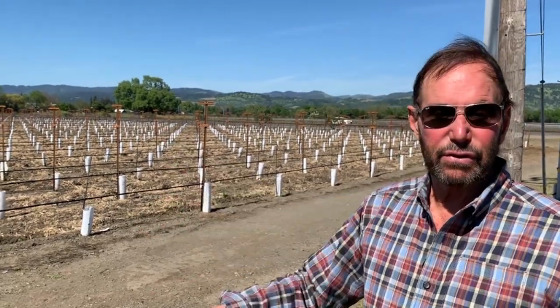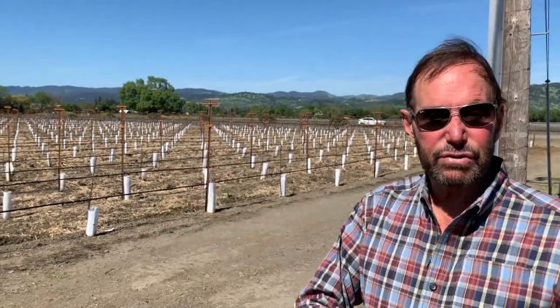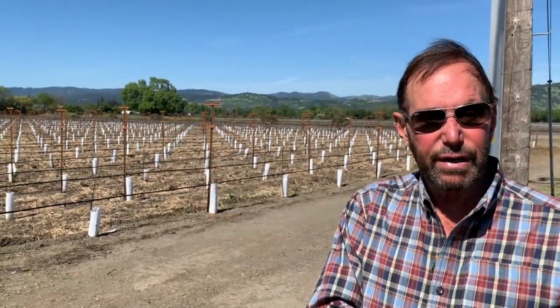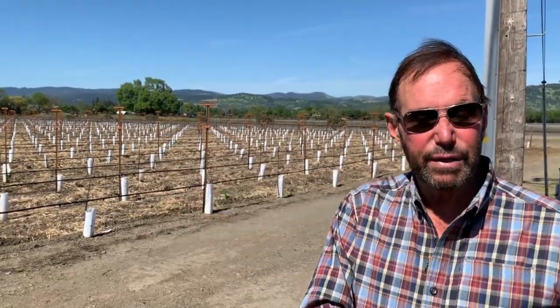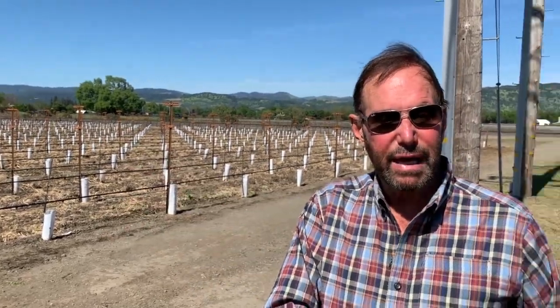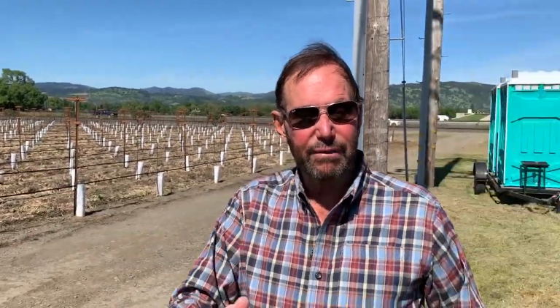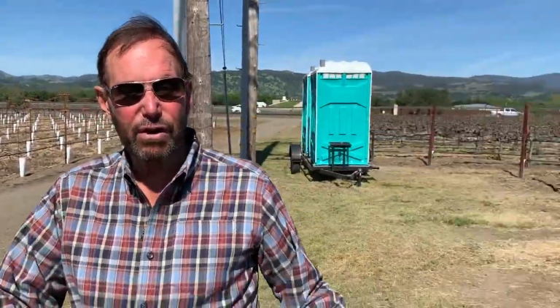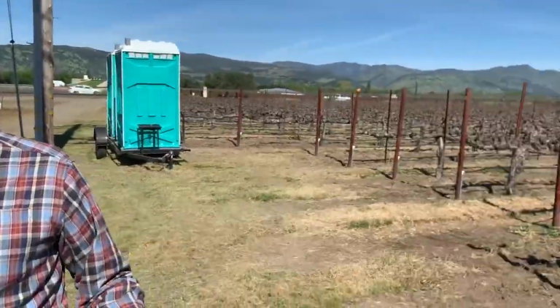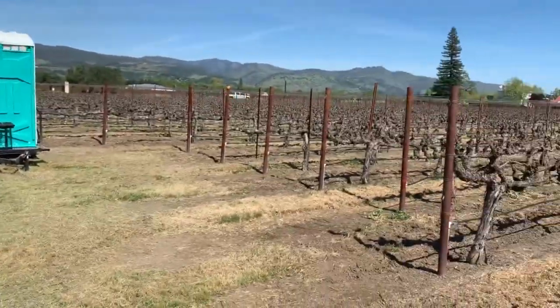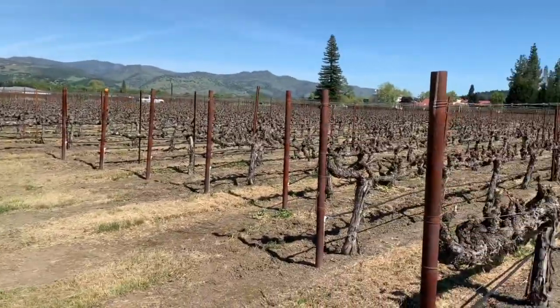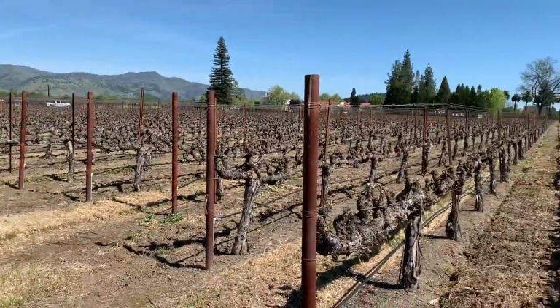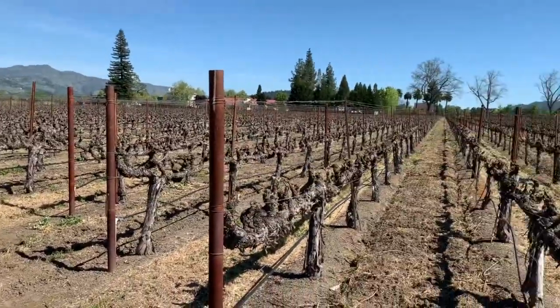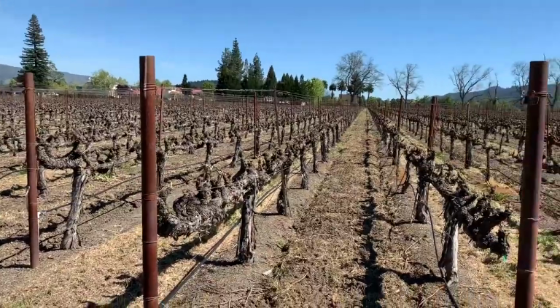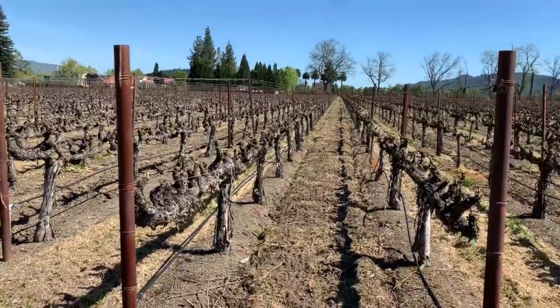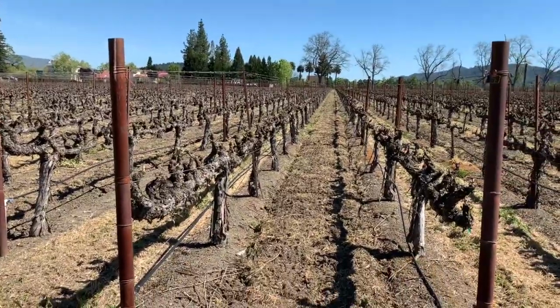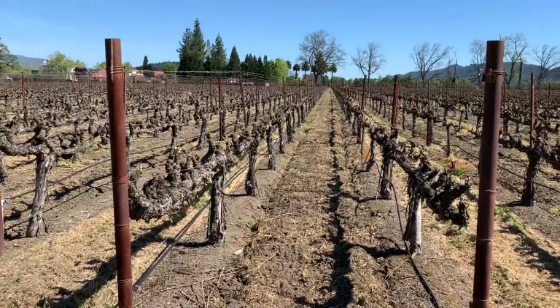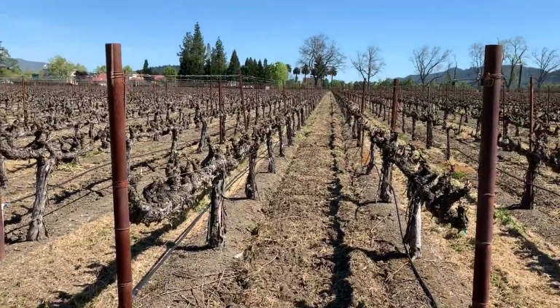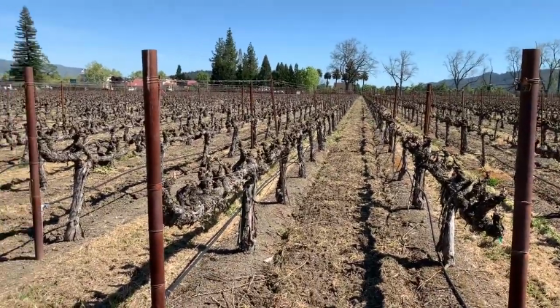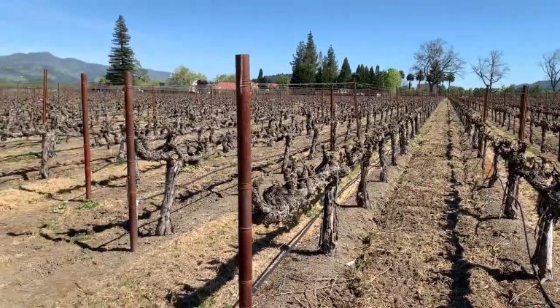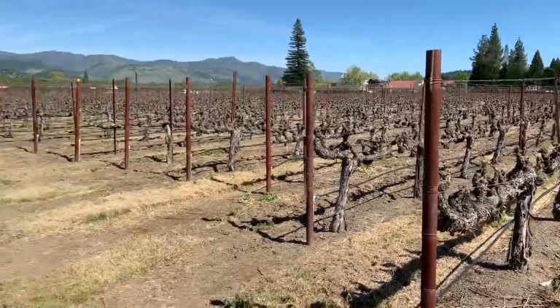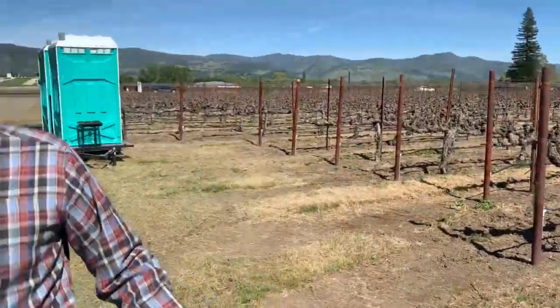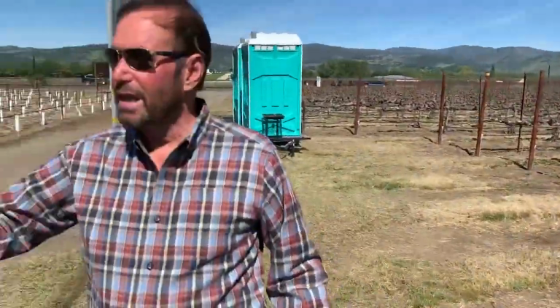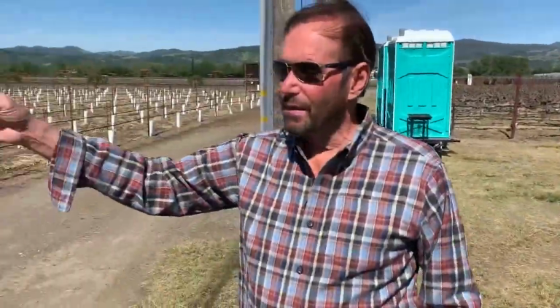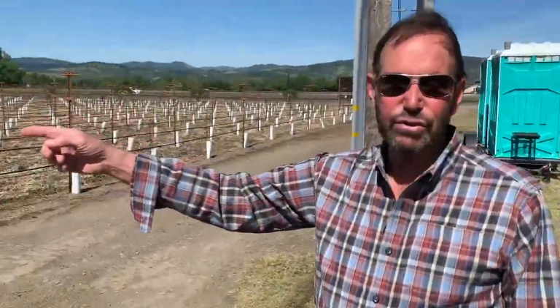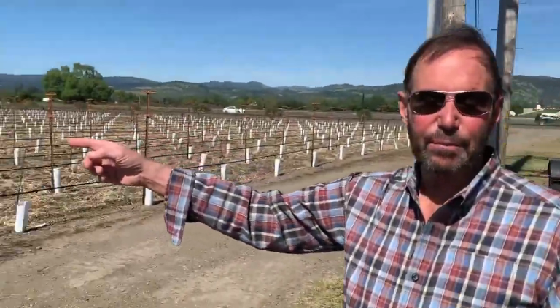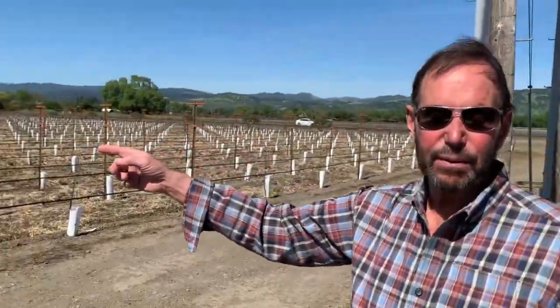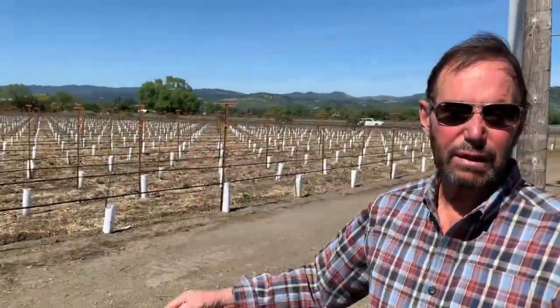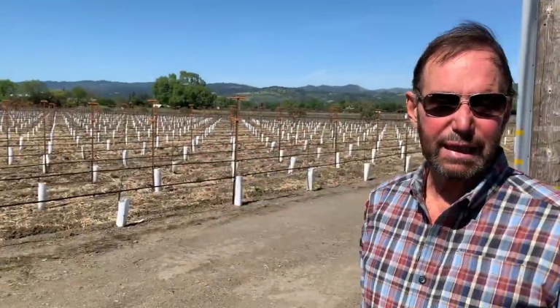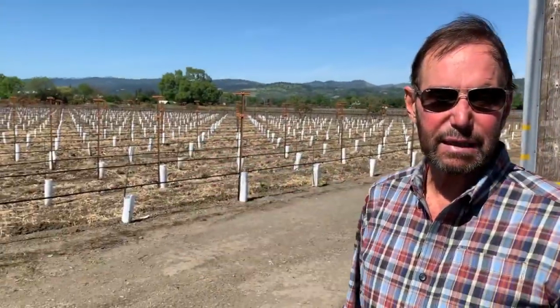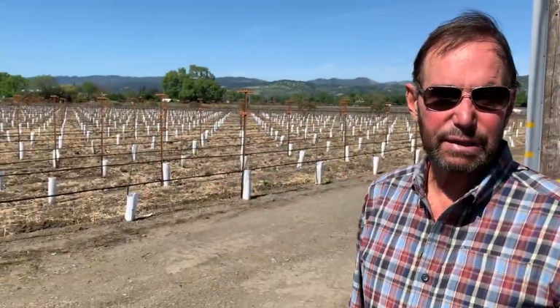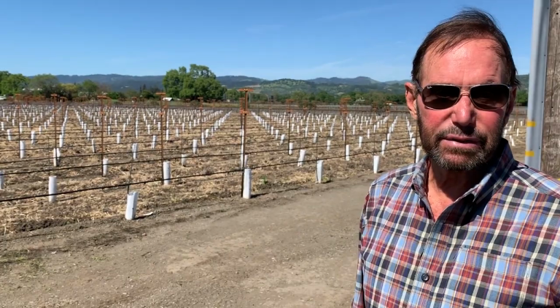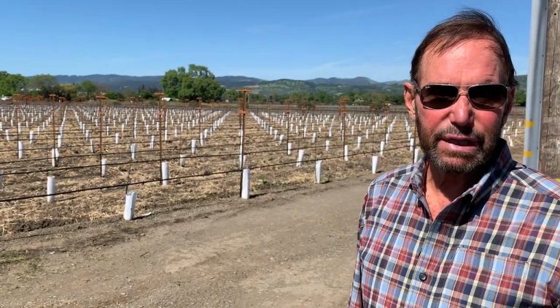If you noticed over here, we did not have a cross arm where we could spread the vines and let light come into the center. This year we'll be able to let light come into the center.